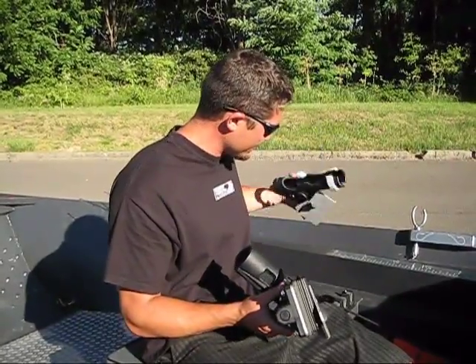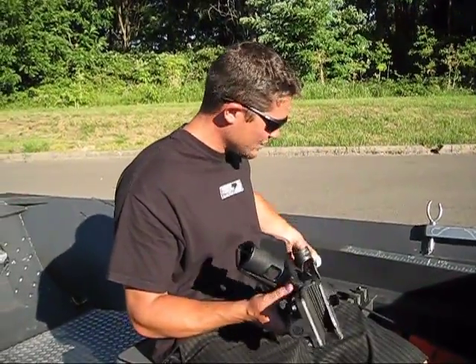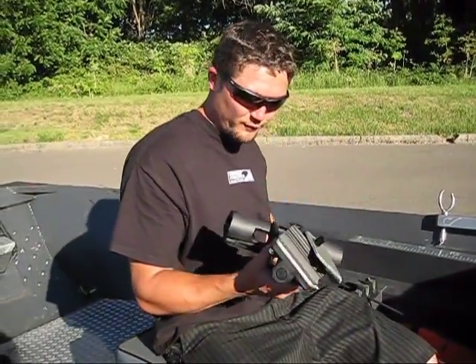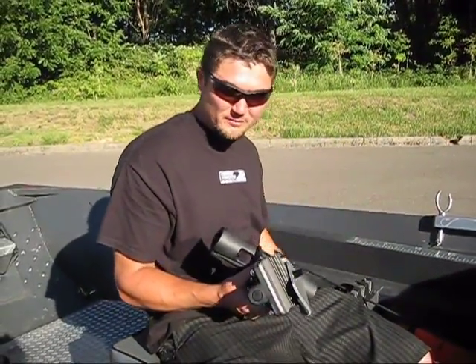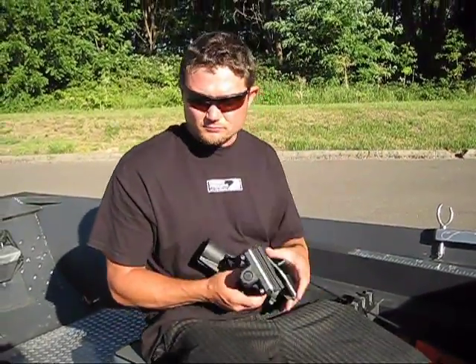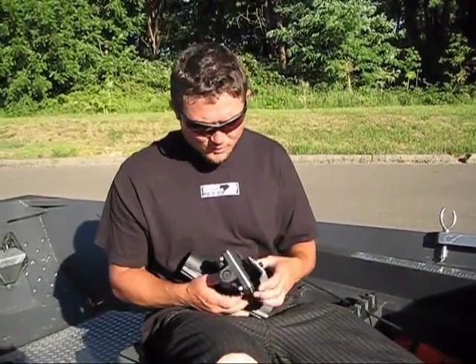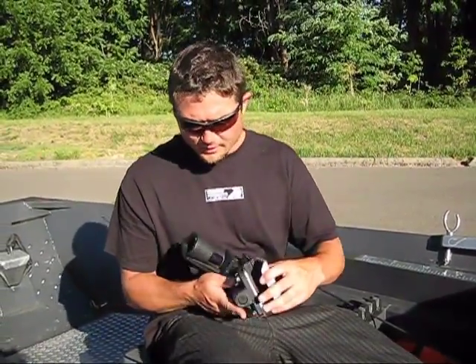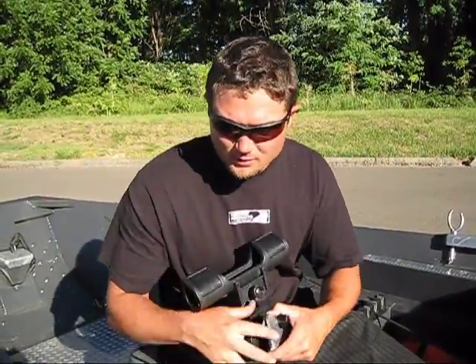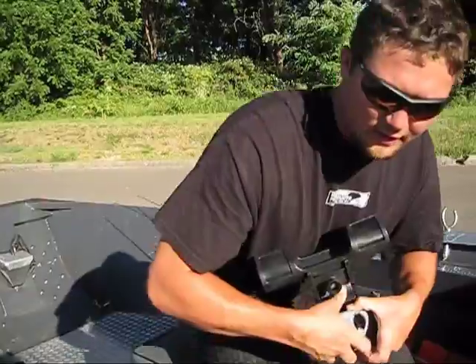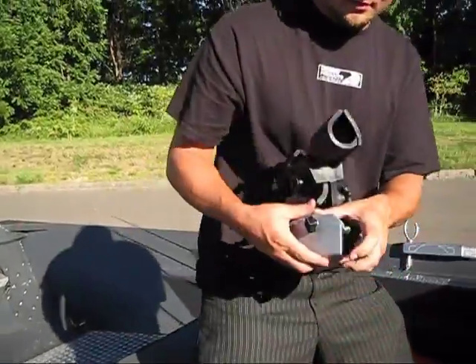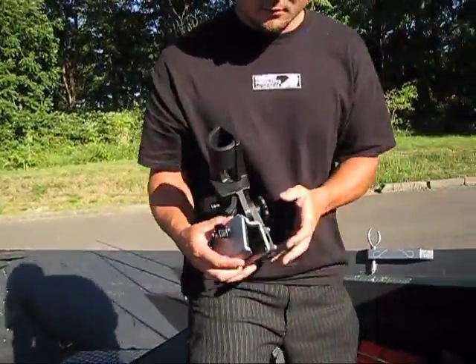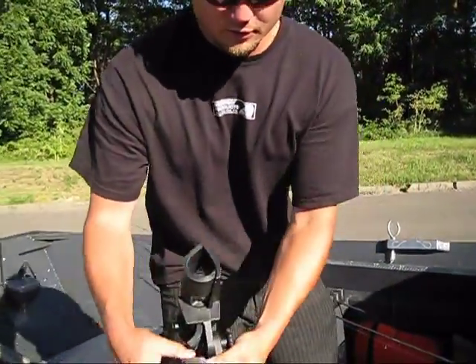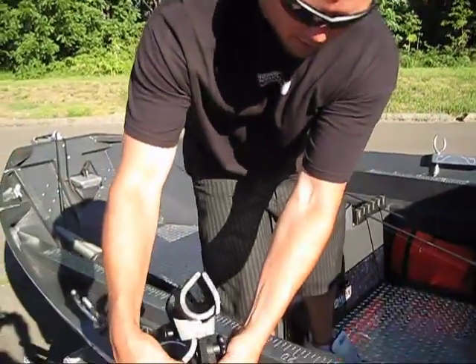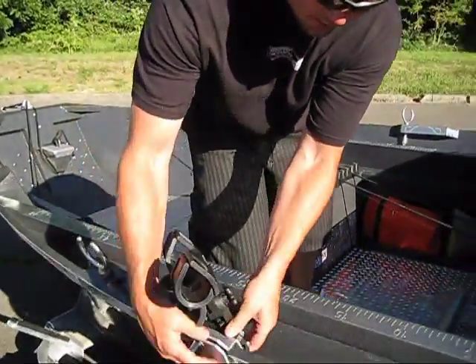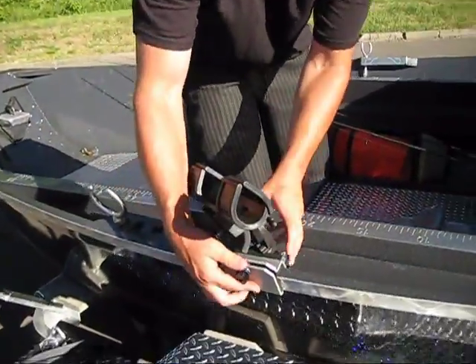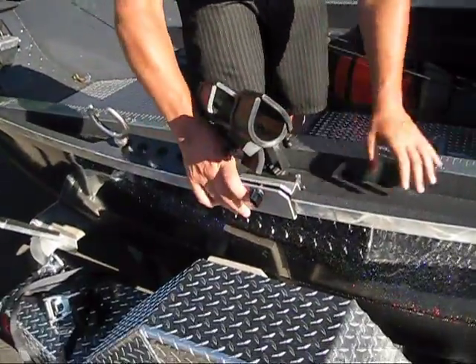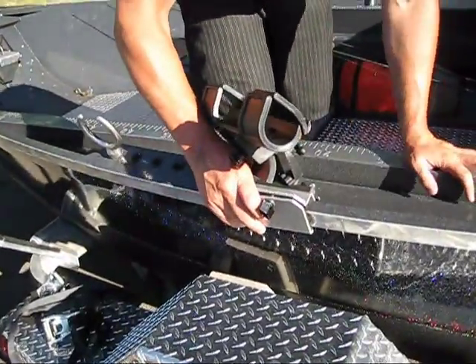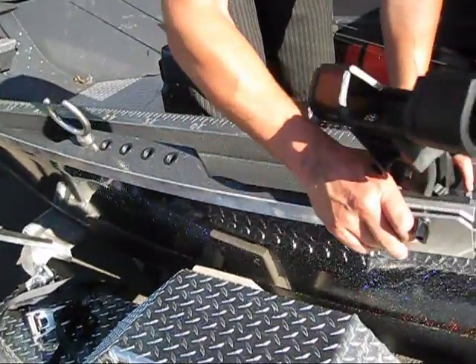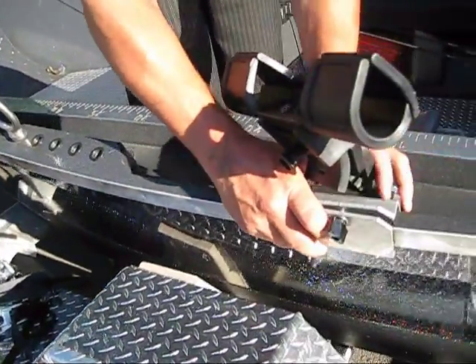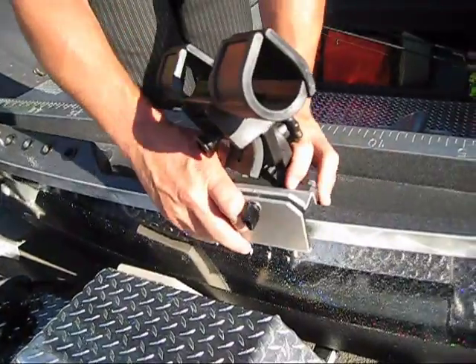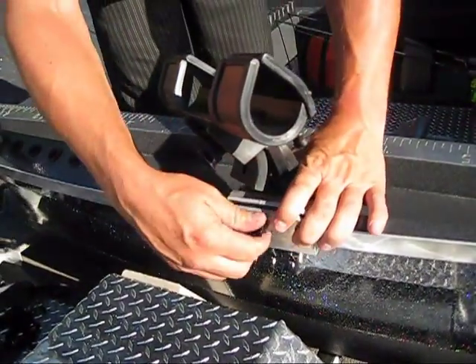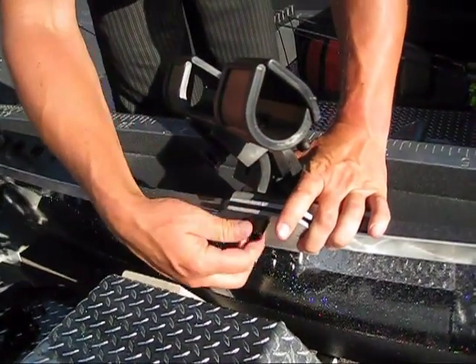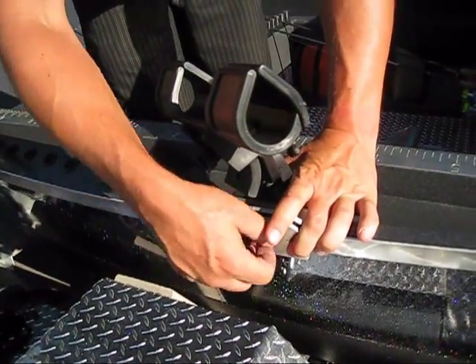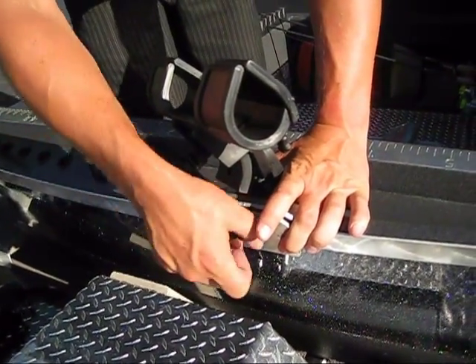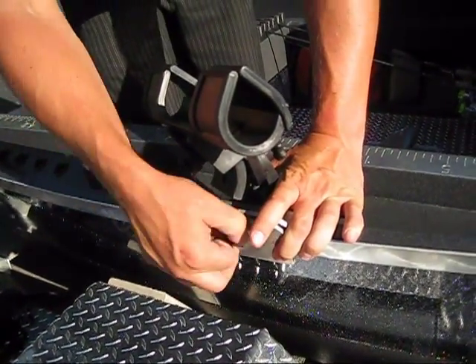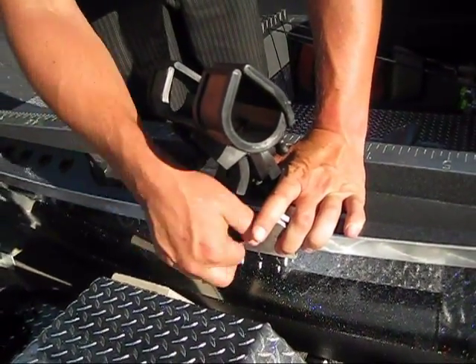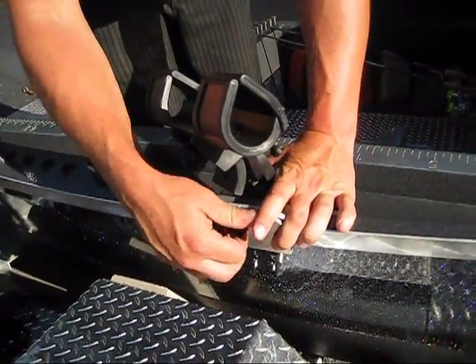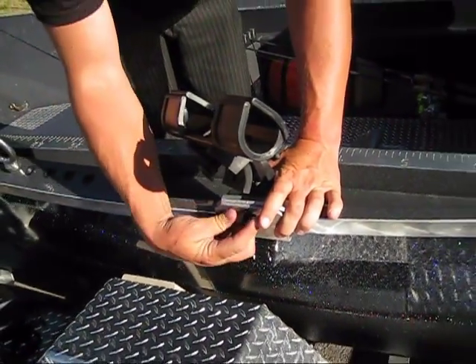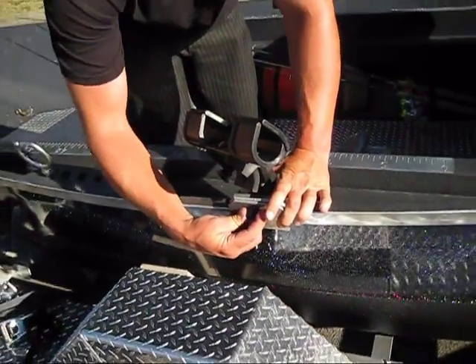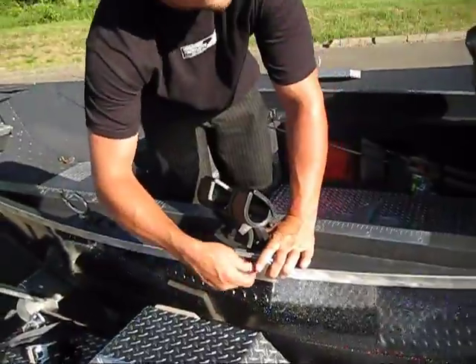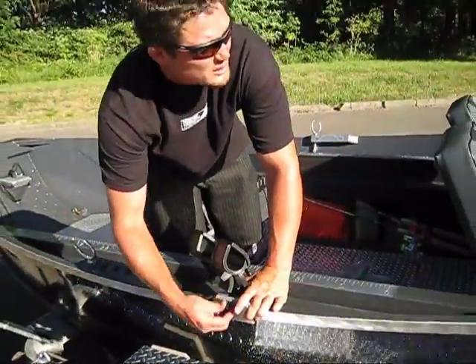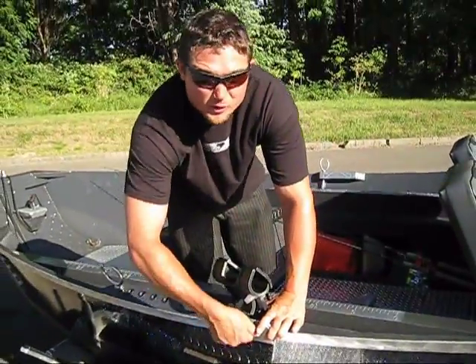Here's a Fish On holder, here's a Flap On. I'll show you how this thing goes on here real quick. Just put it over the gunwale rail, pick where you want your spot. It's got some good industrial rubber on the inside there so it won't scratch up your boat.